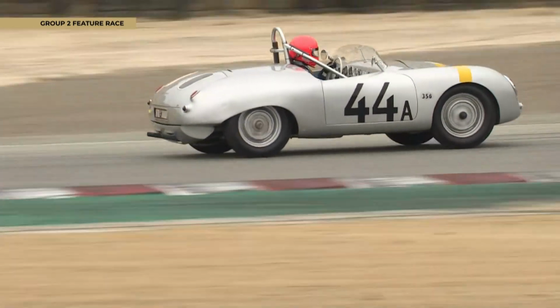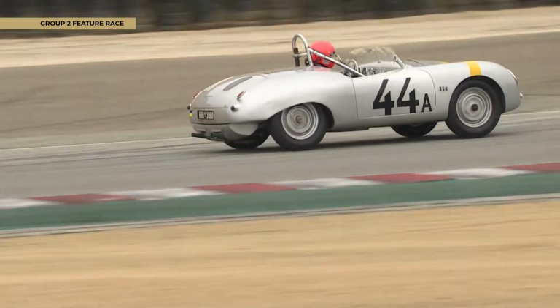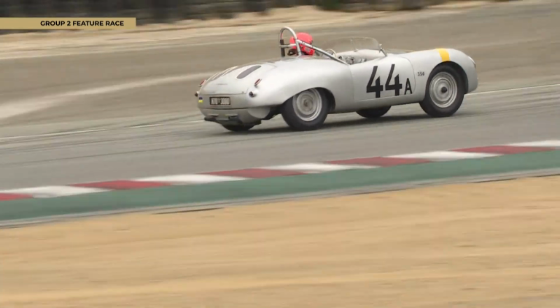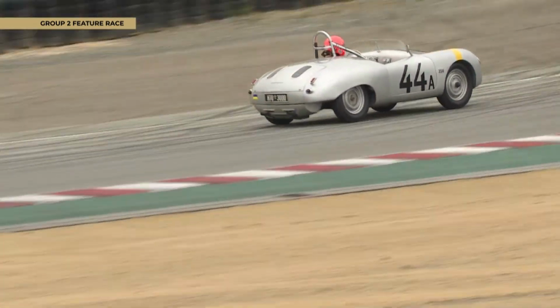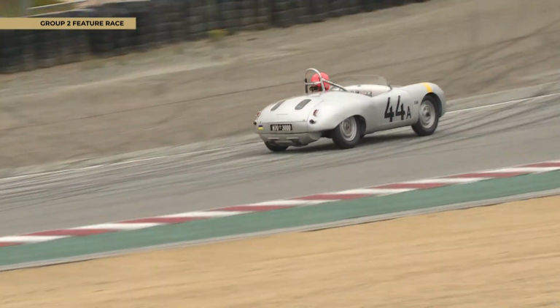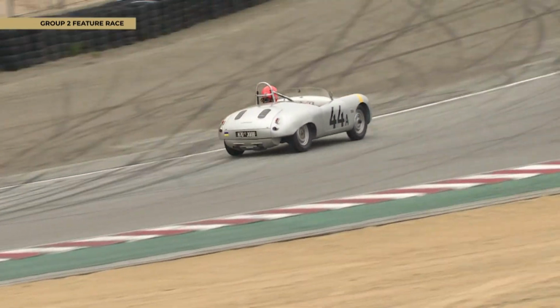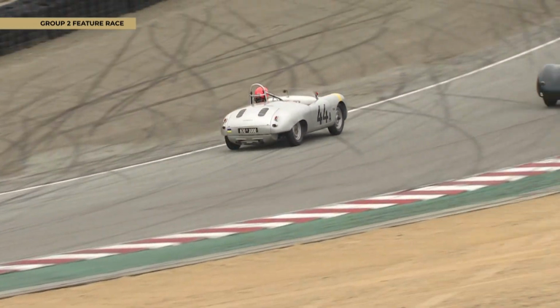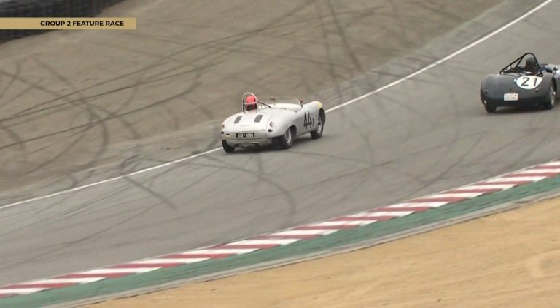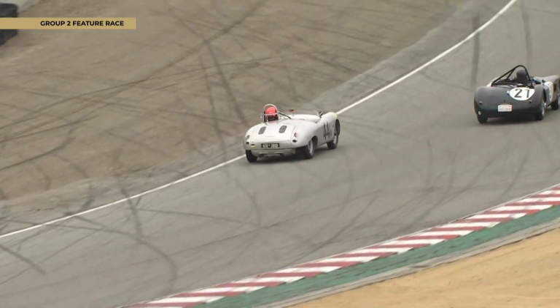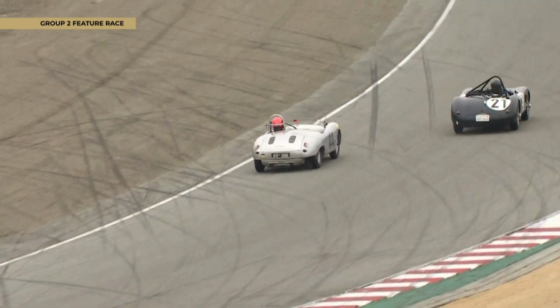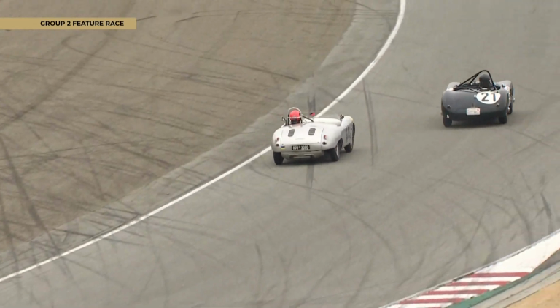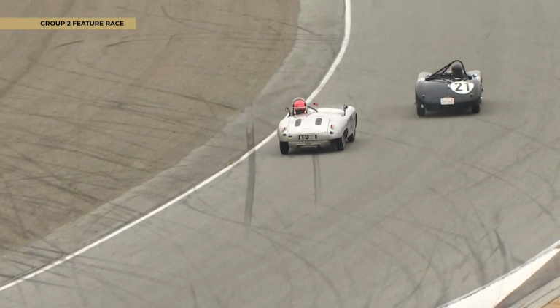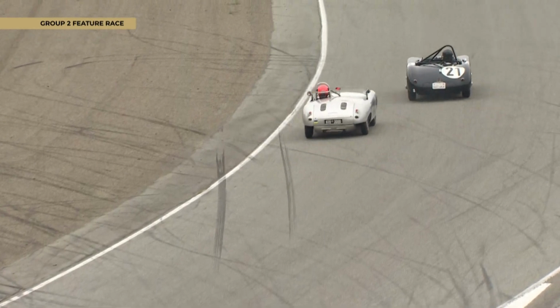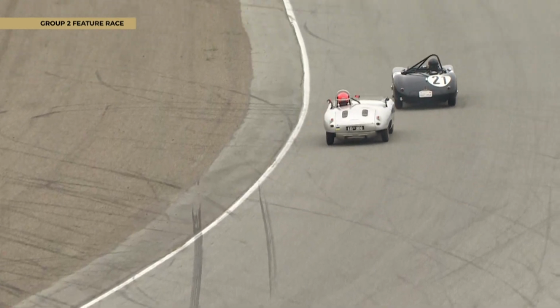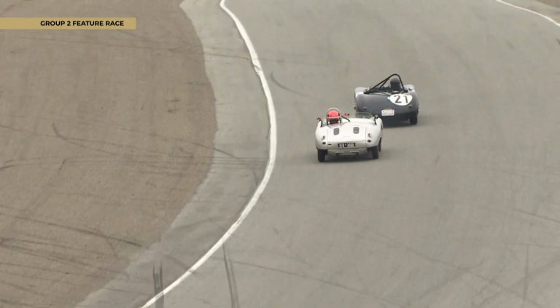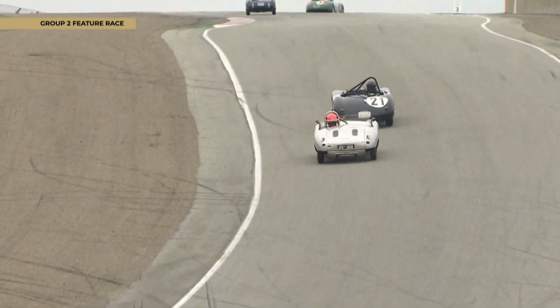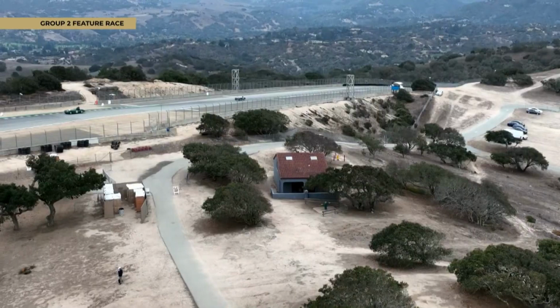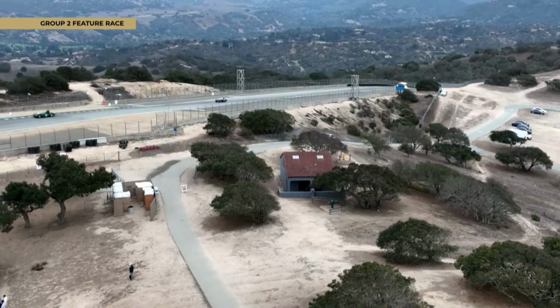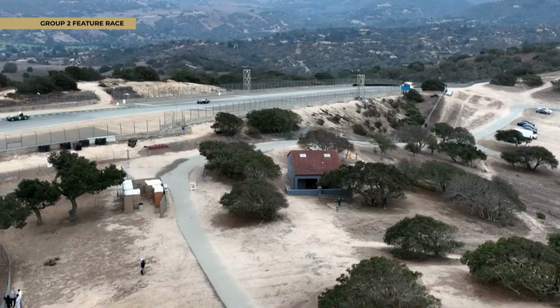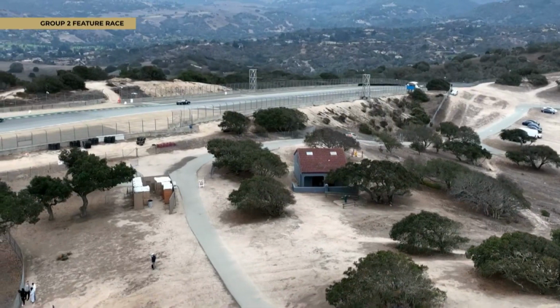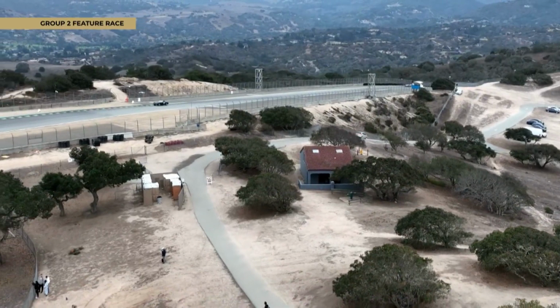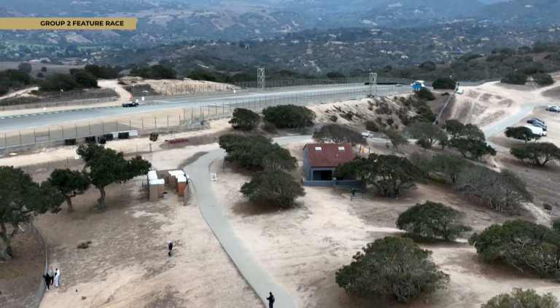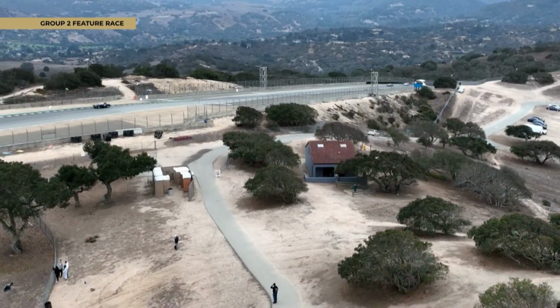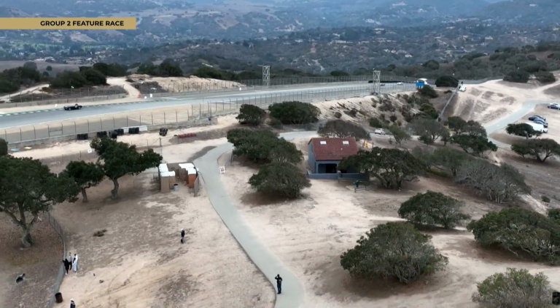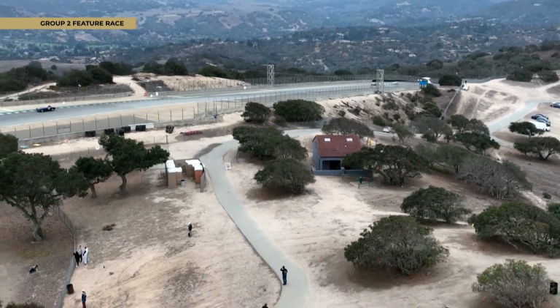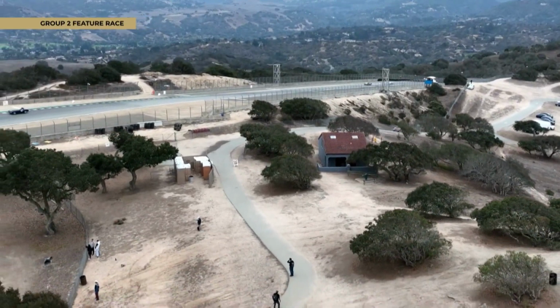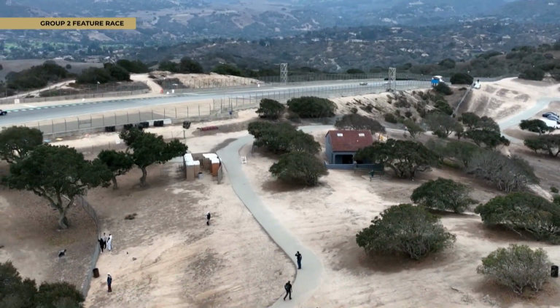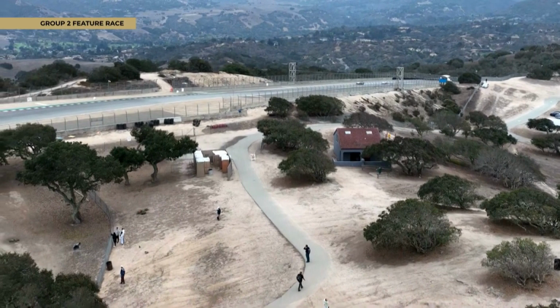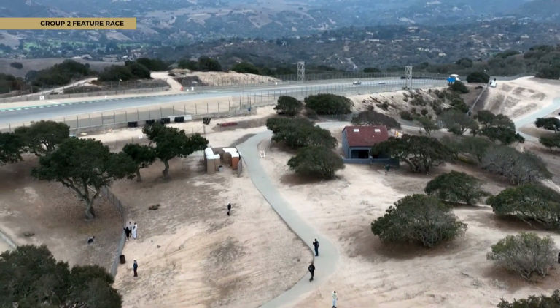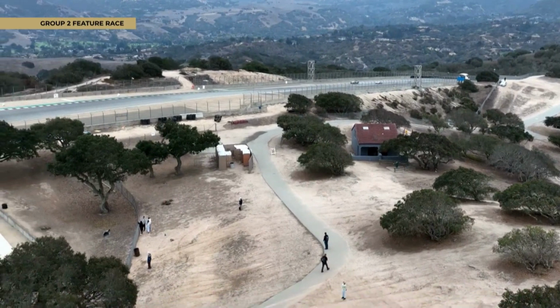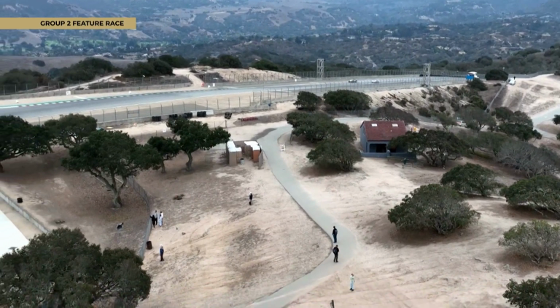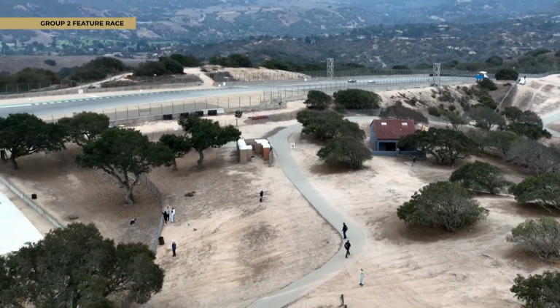That number 44 is the 1955 Hagemann Chrysler Special — it's got a bit of grunt up the hill. Will he take the 21? We'll soon find out.